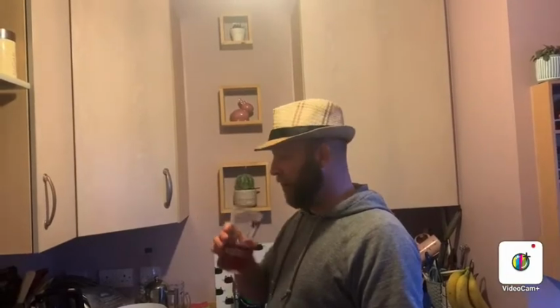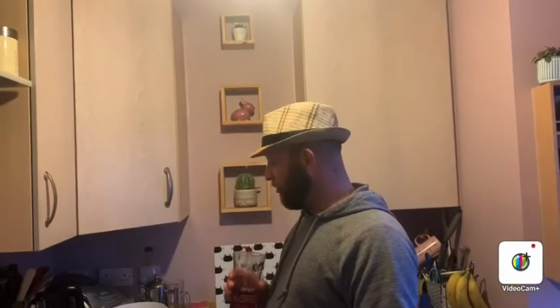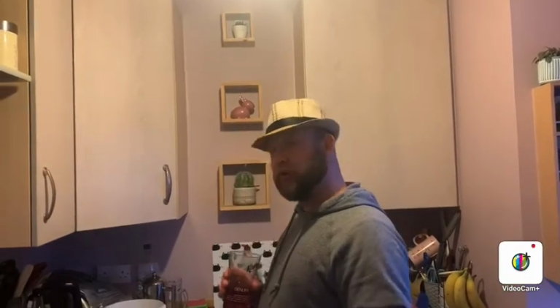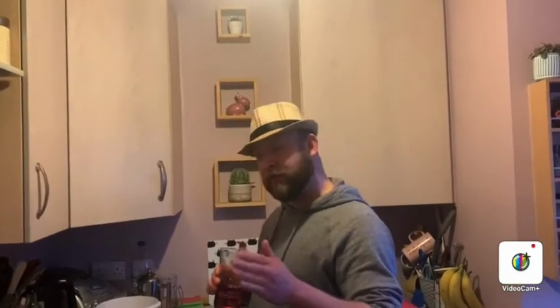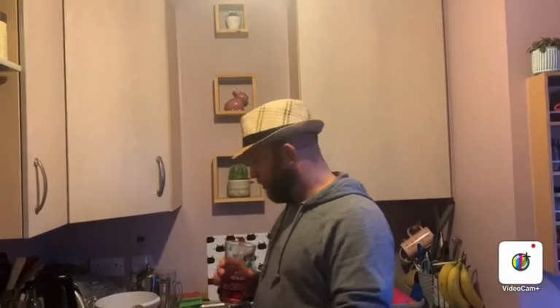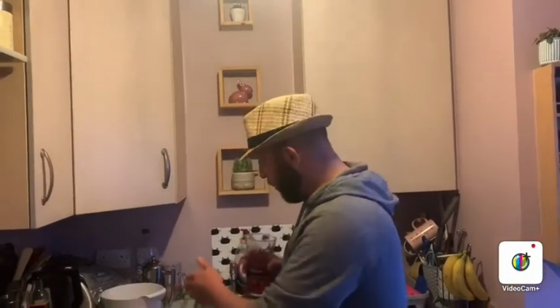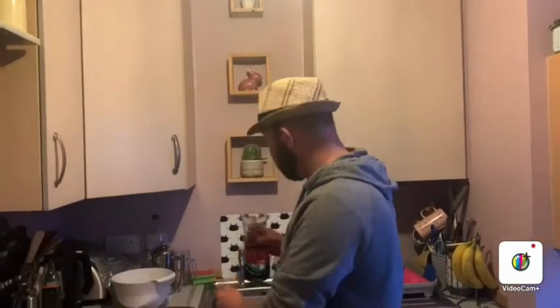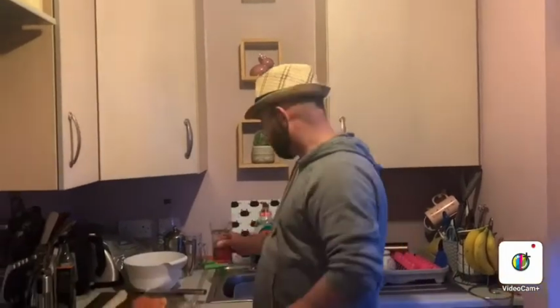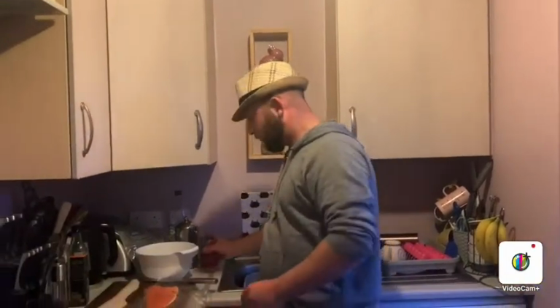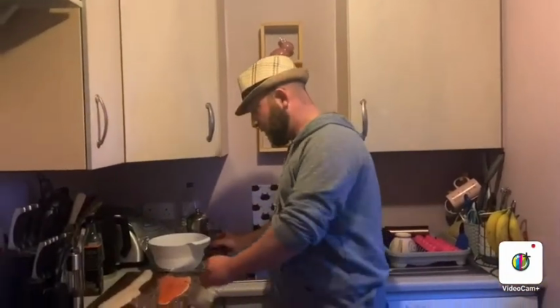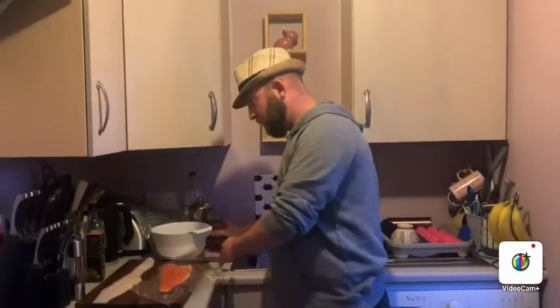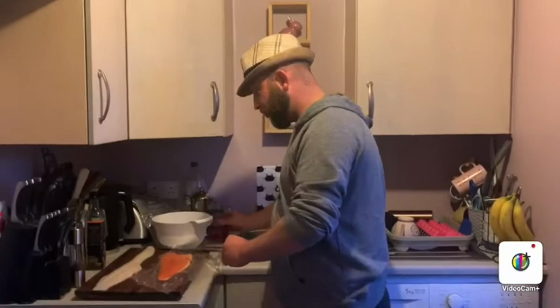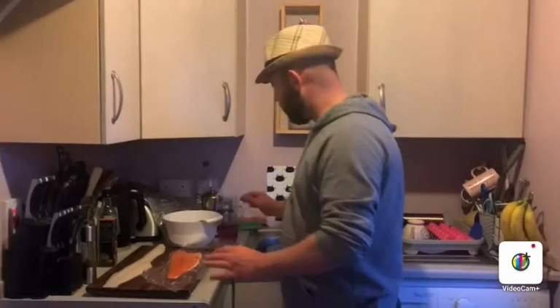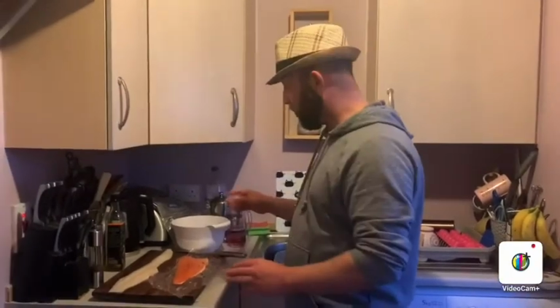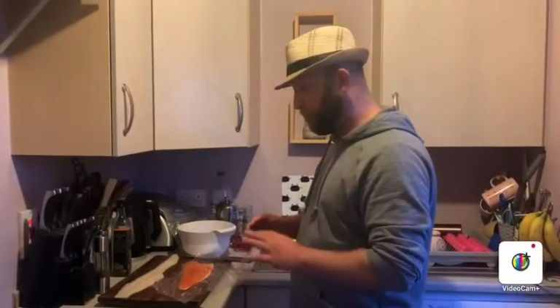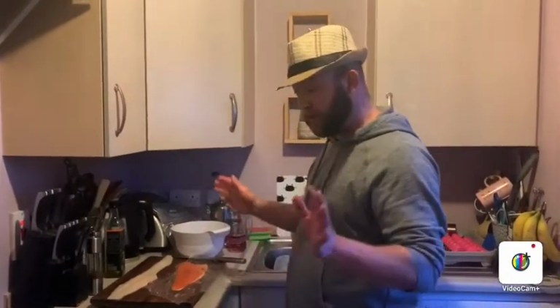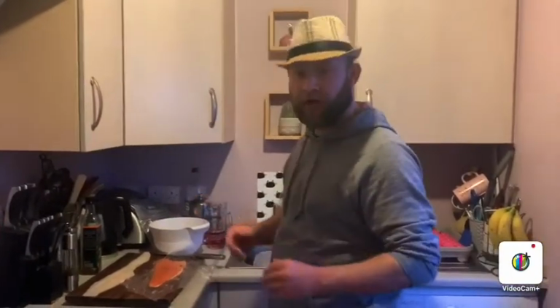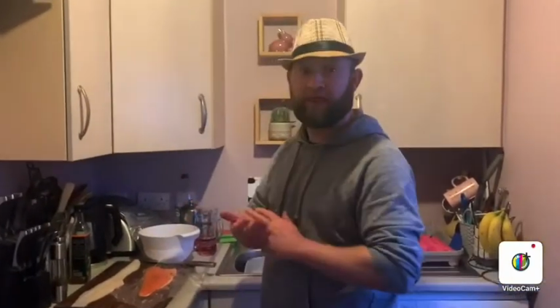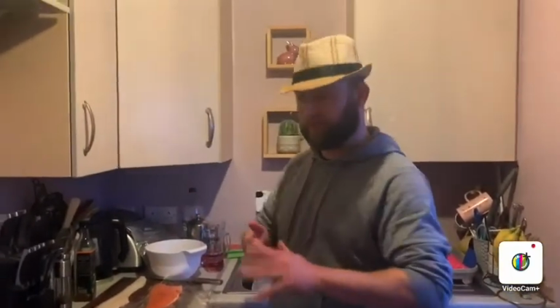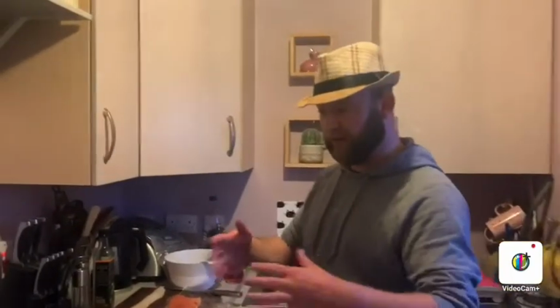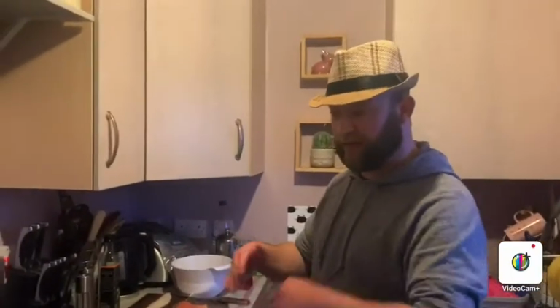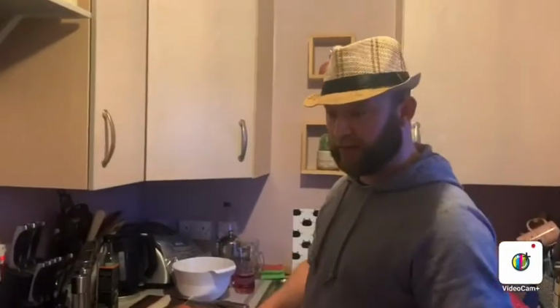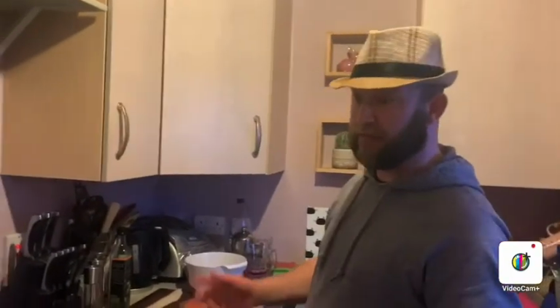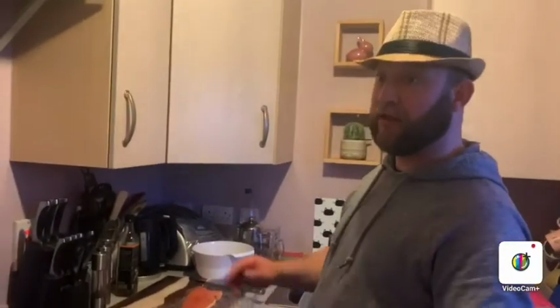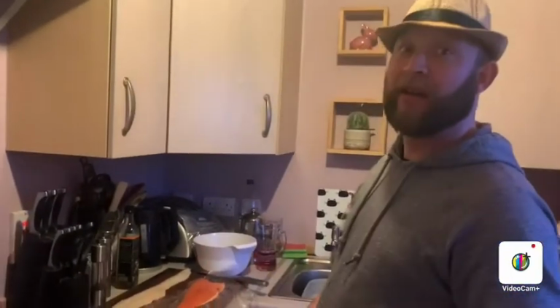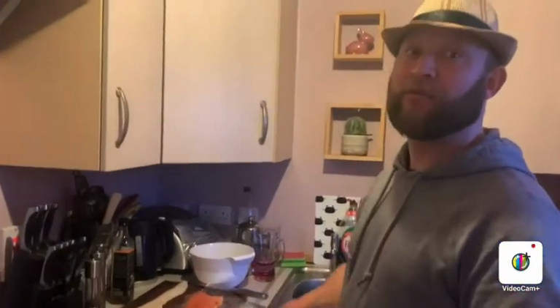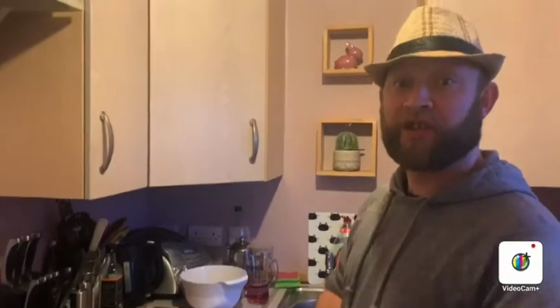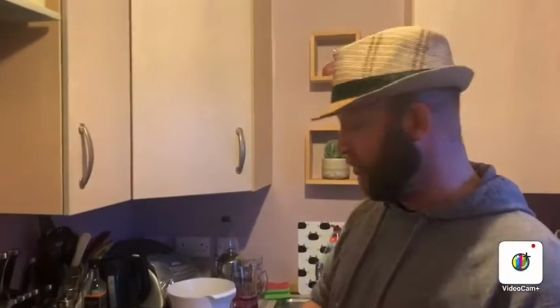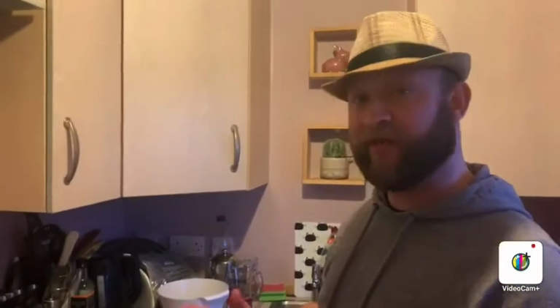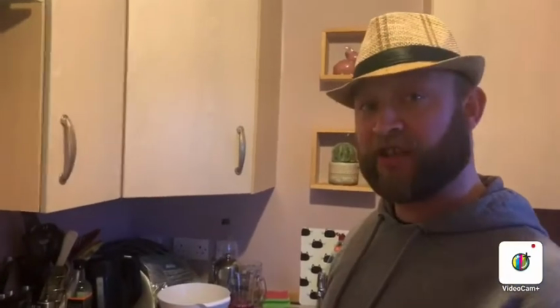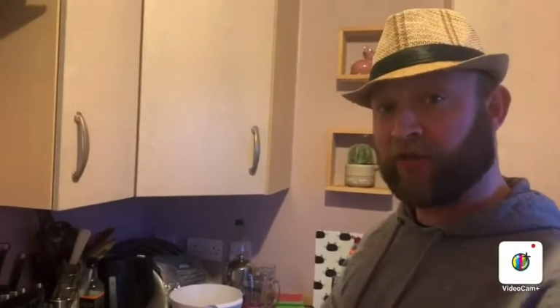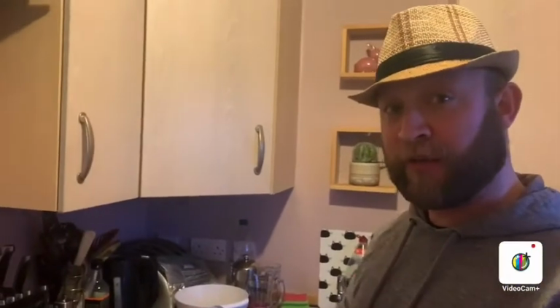I'm just going to do a quick video on how to skin a fish and a quick simple way of cooking it. I'm not really that fussed about the meal, it's more just about how easy fish is to cook and prepare.